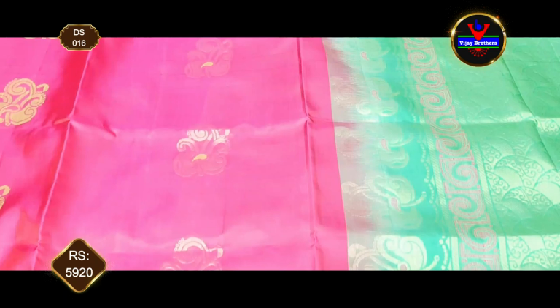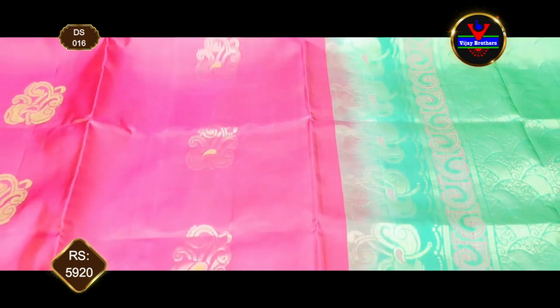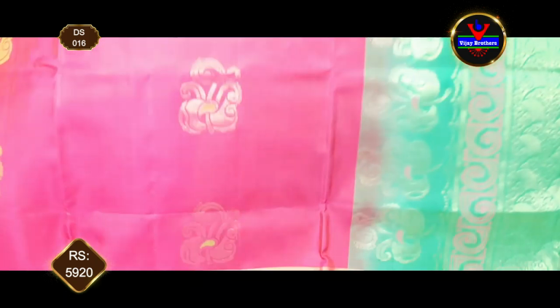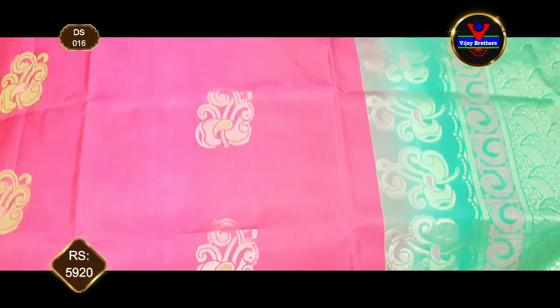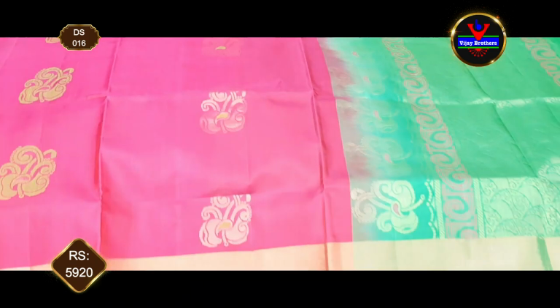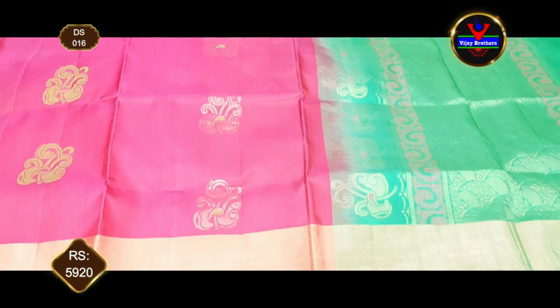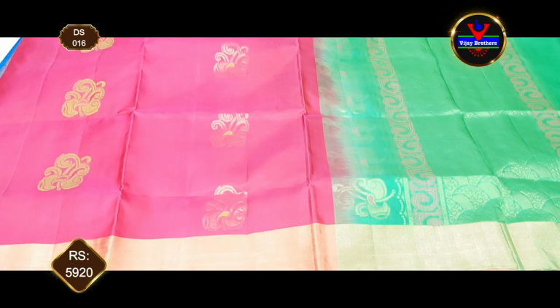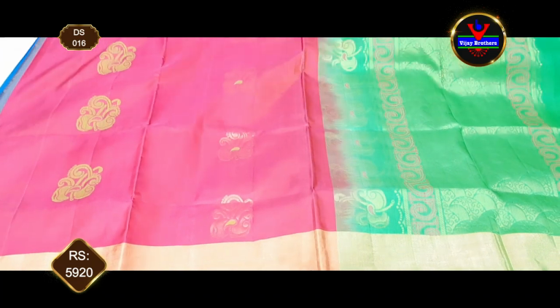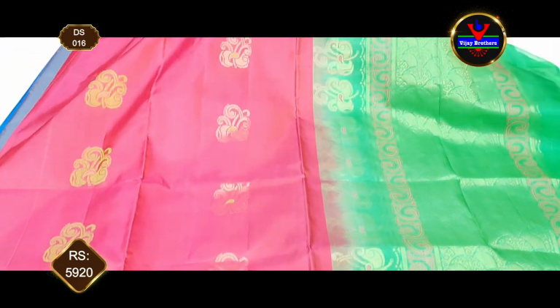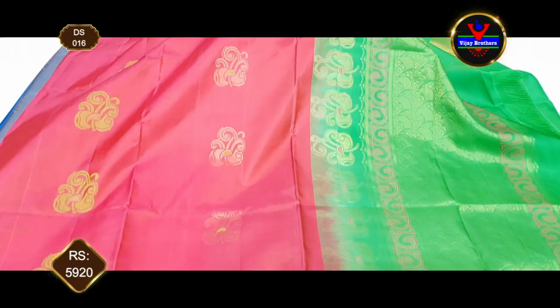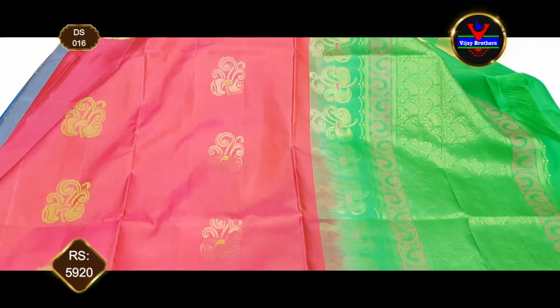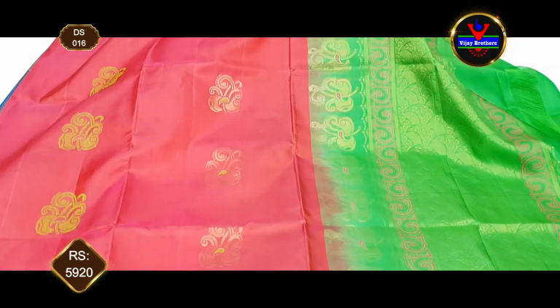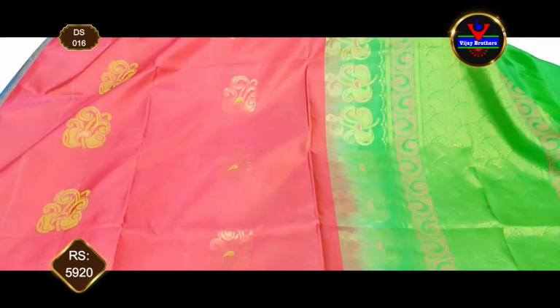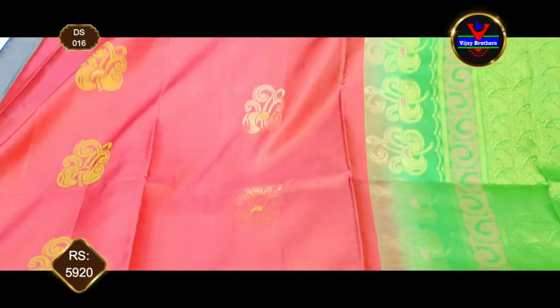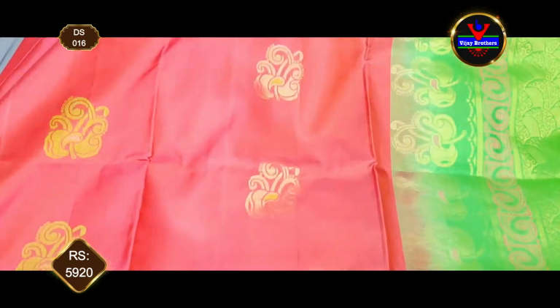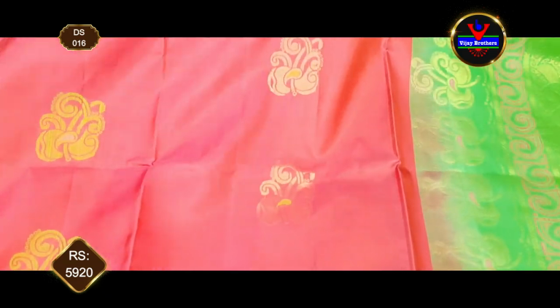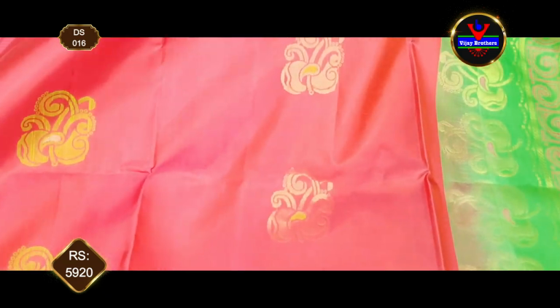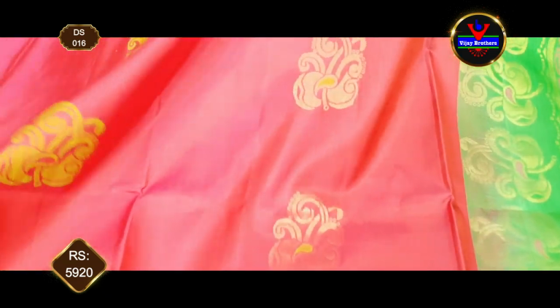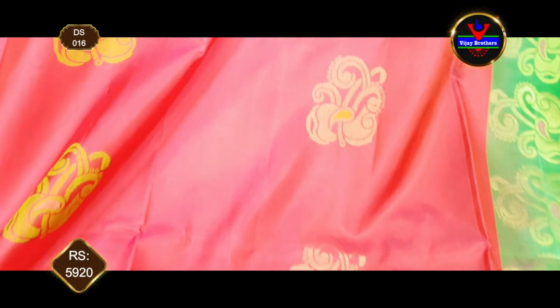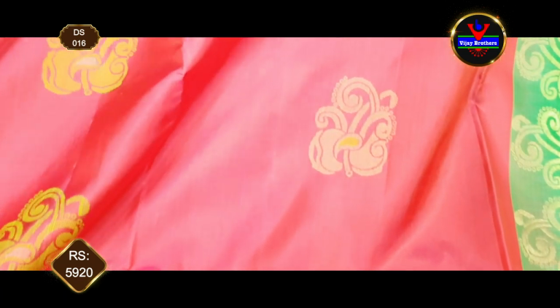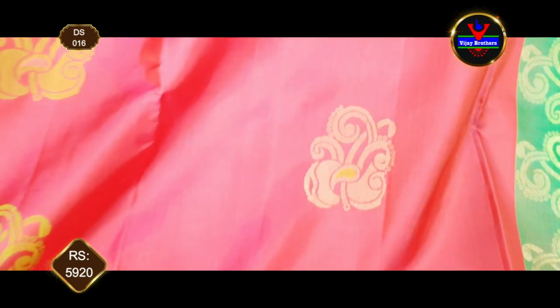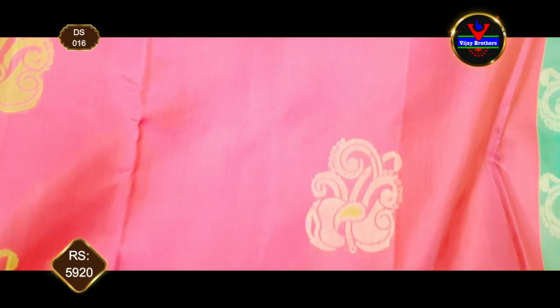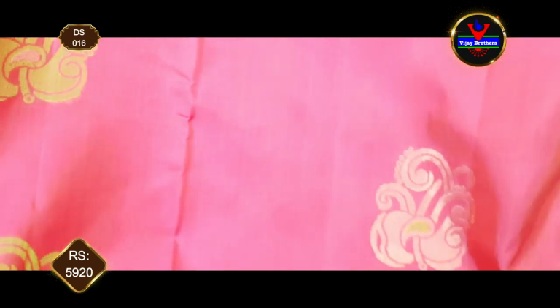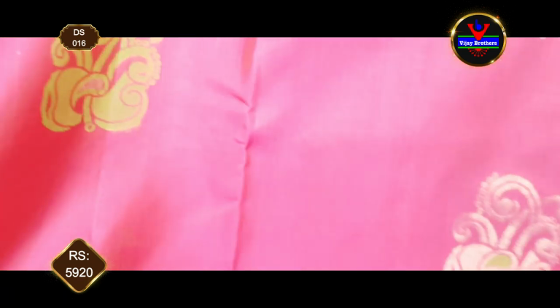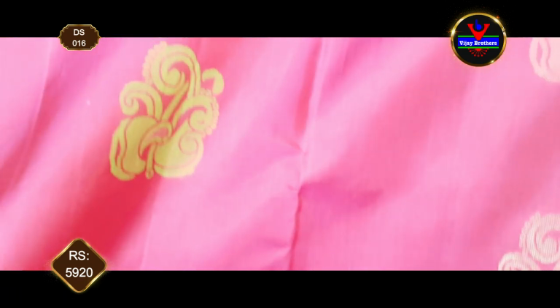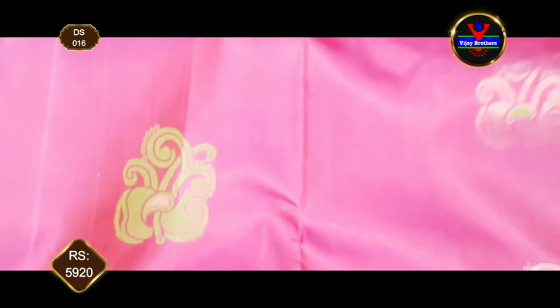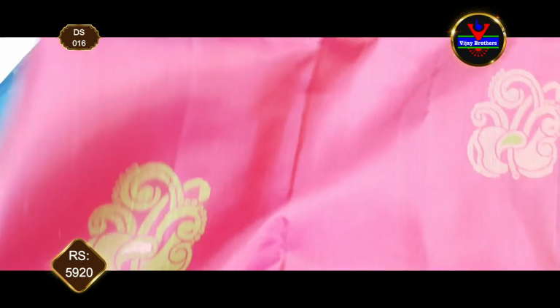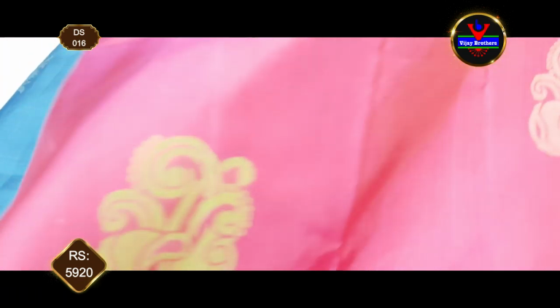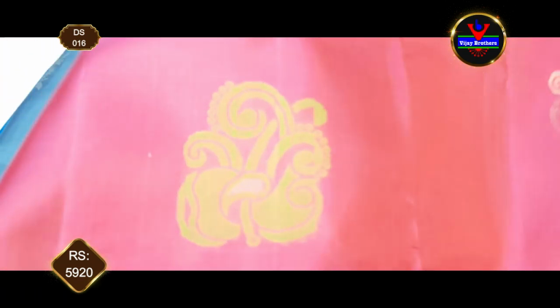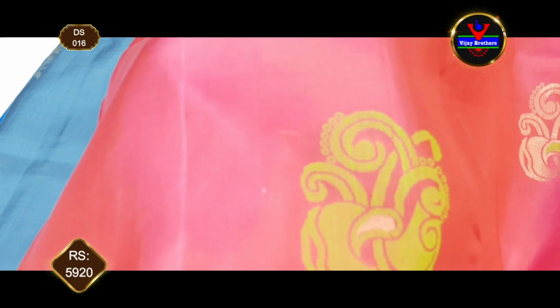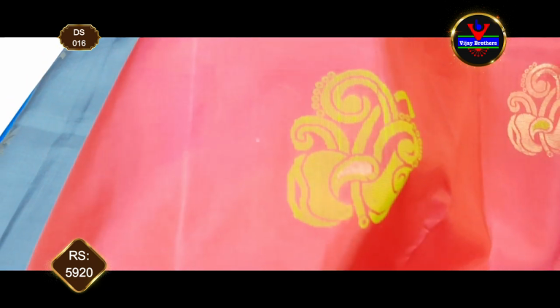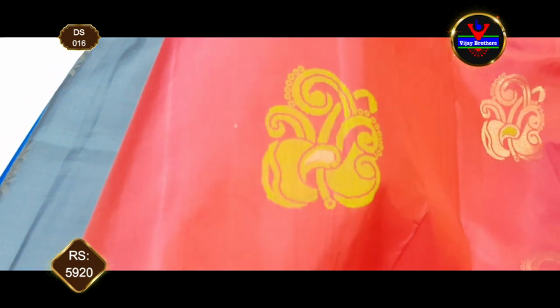Next combination is tomato red and green color combination, parrot green color combination. This is an antique gold zari and thread weaving style.